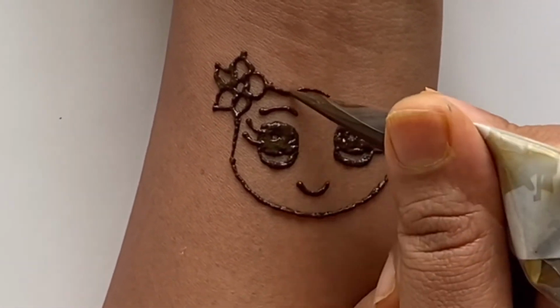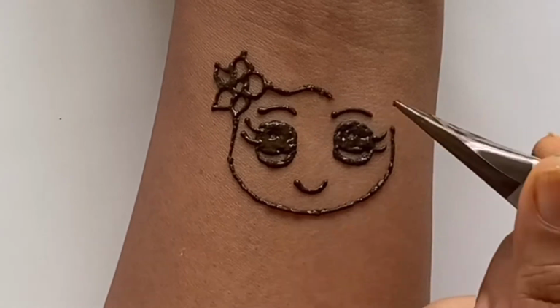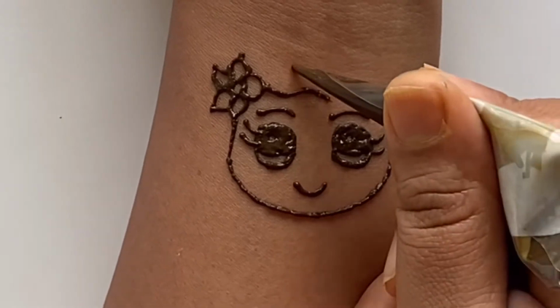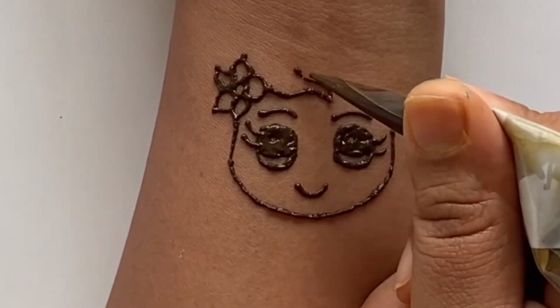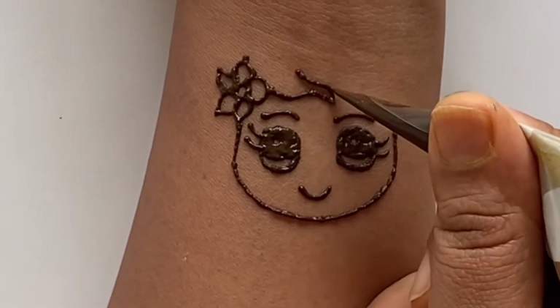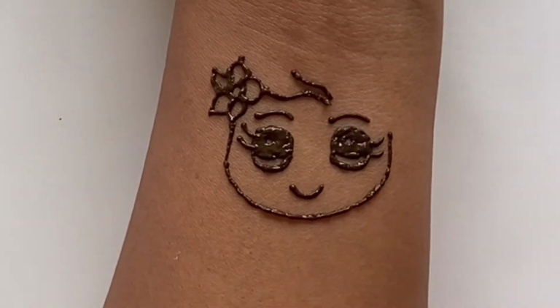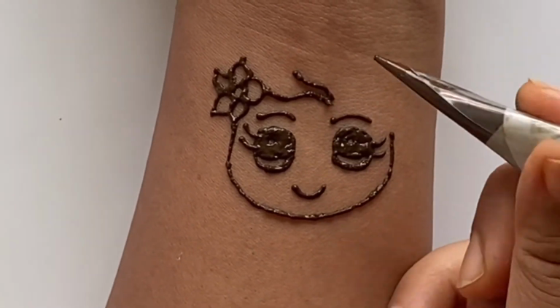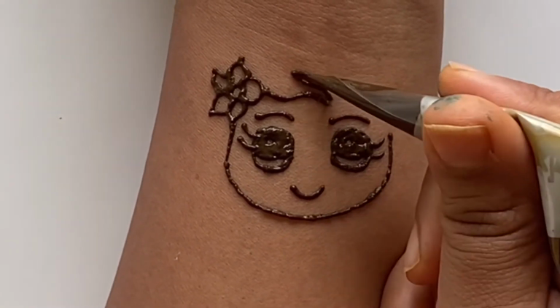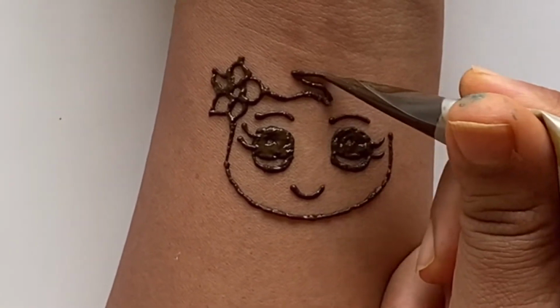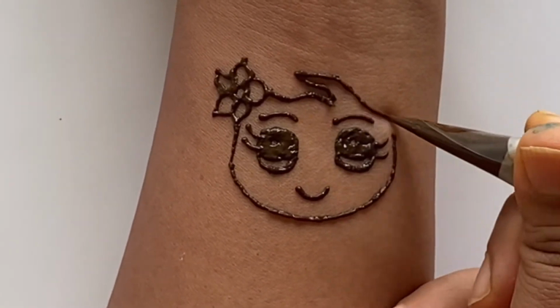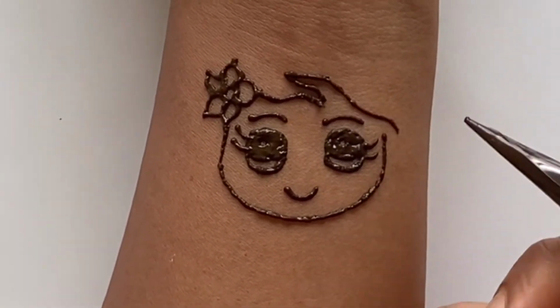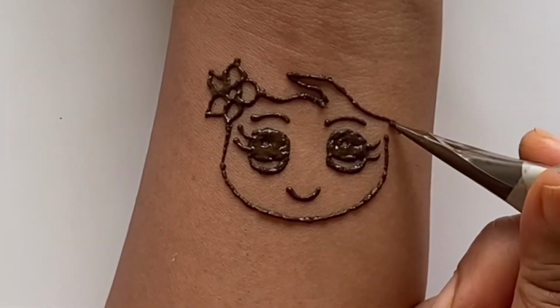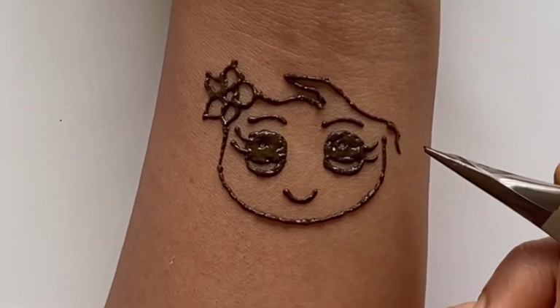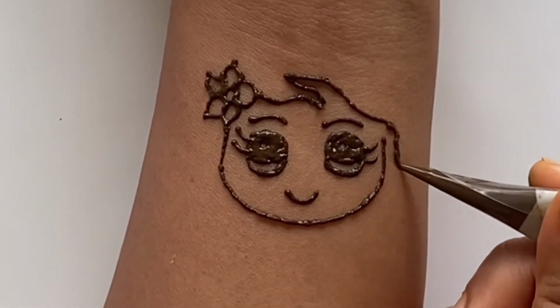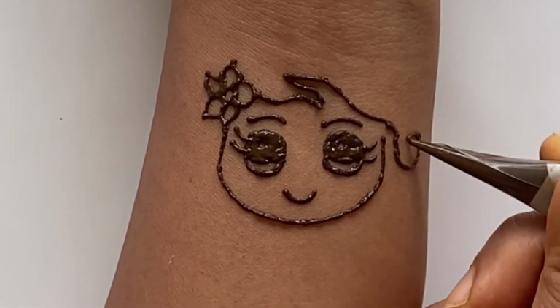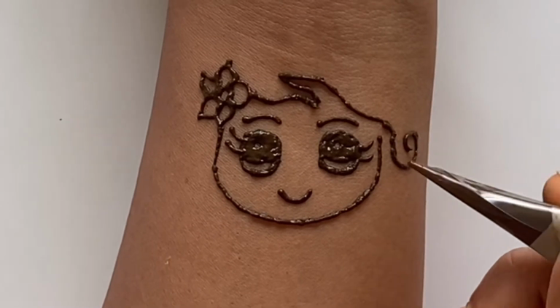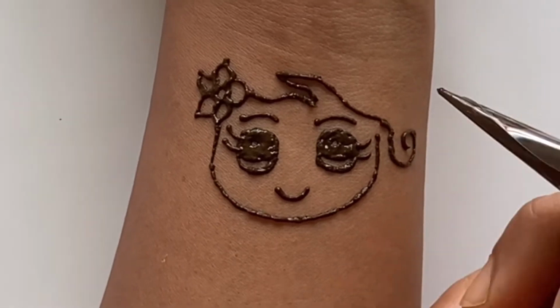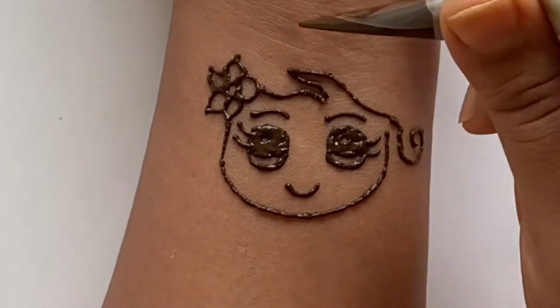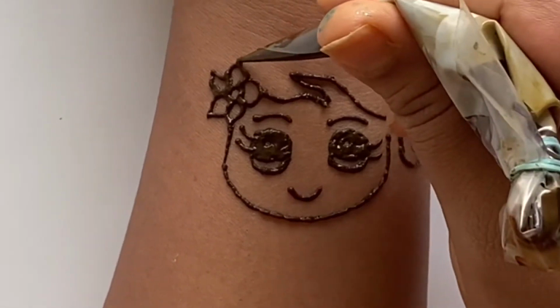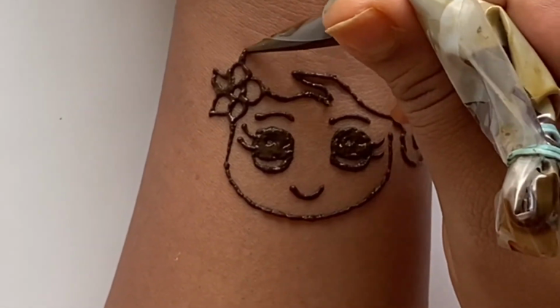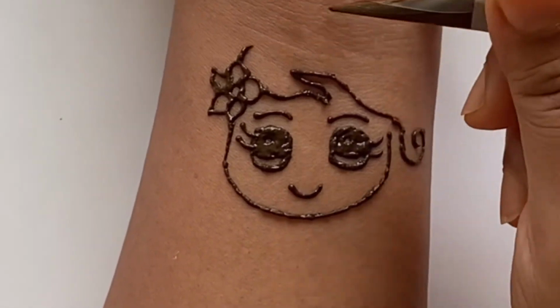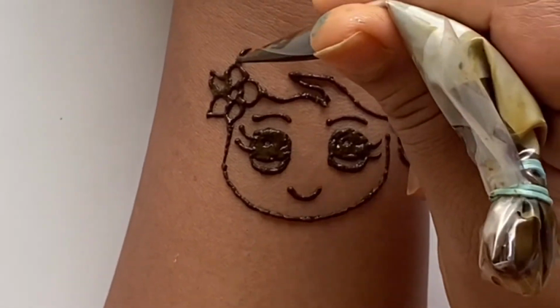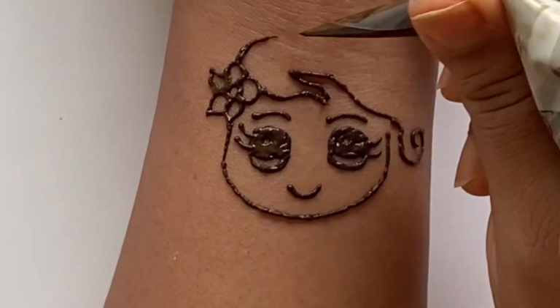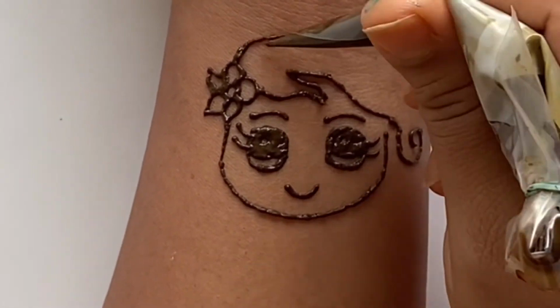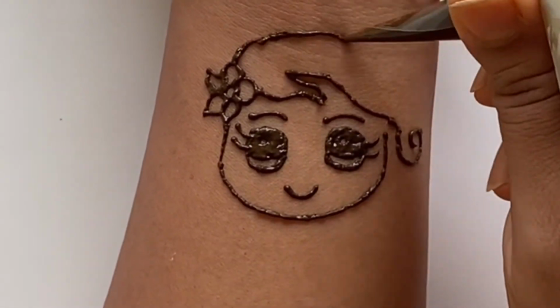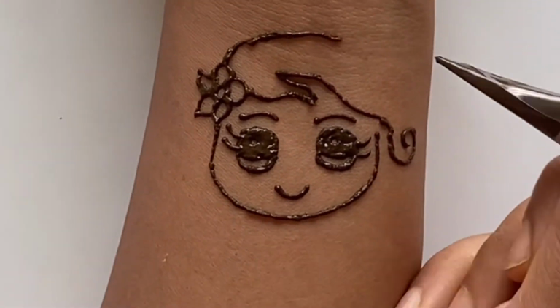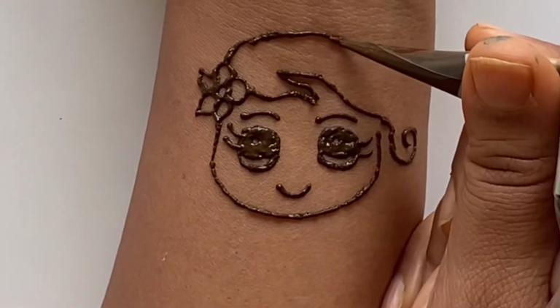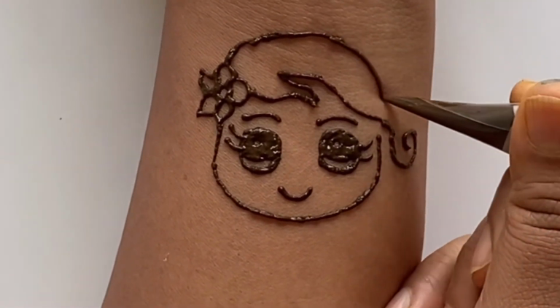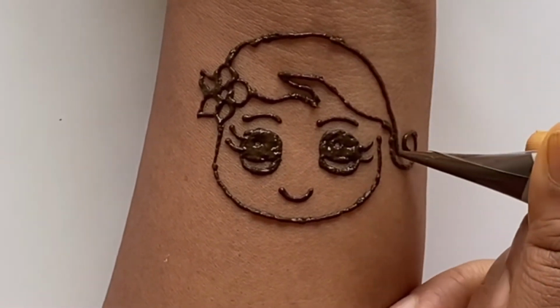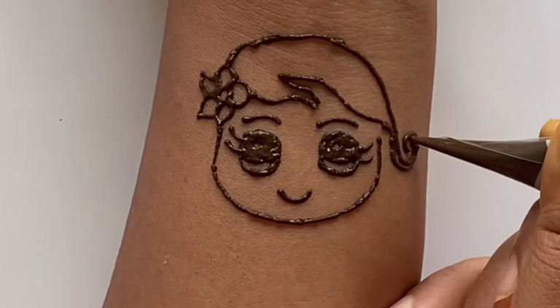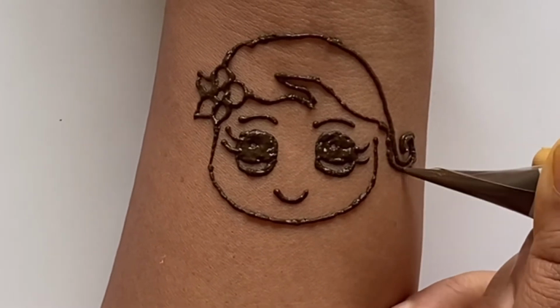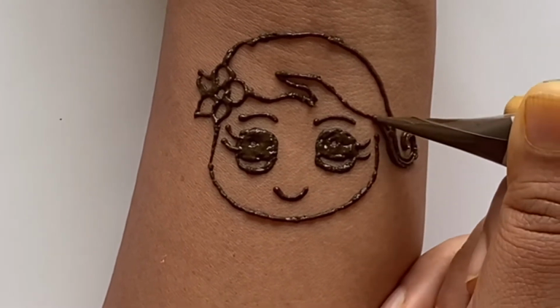Now we're going to move on to her hair. We're going to draw it to the side to make it look kind of wavy and curvy. And now we're going to add the top part of the hair.